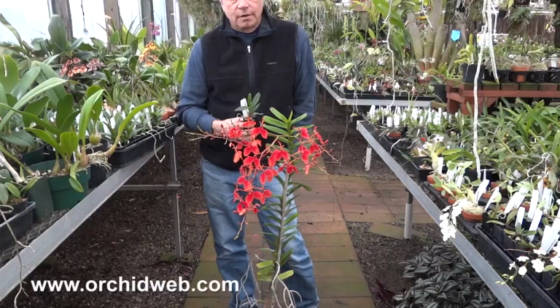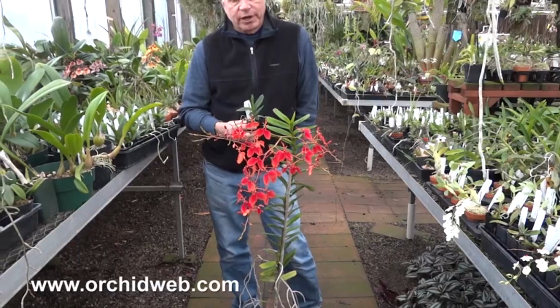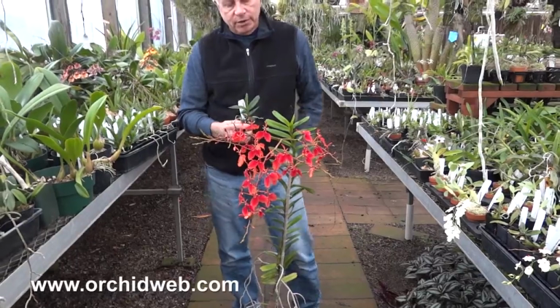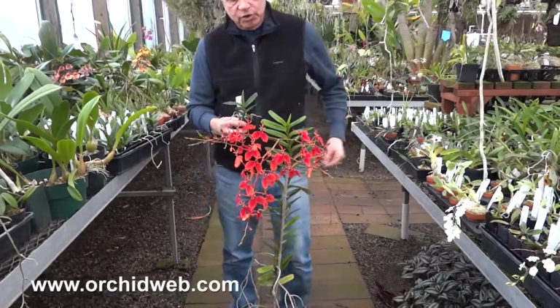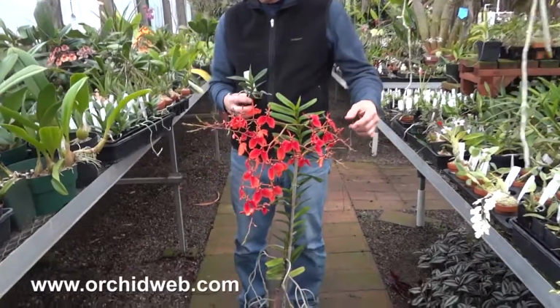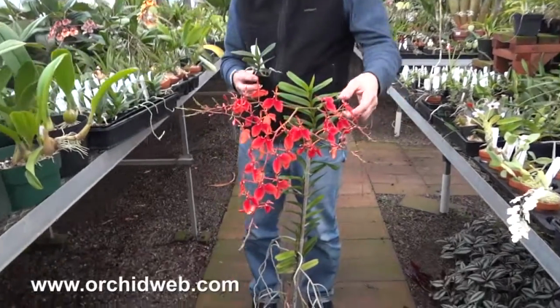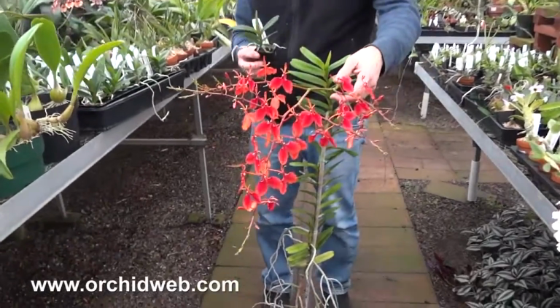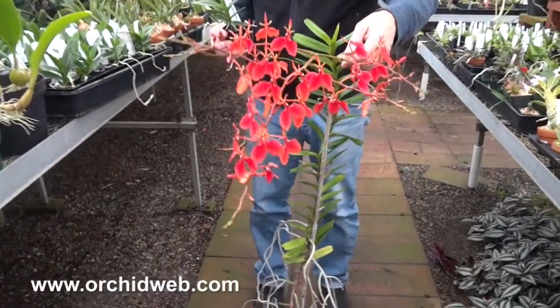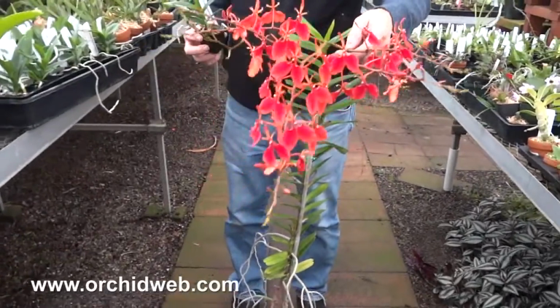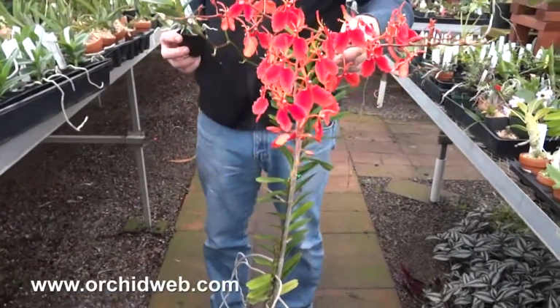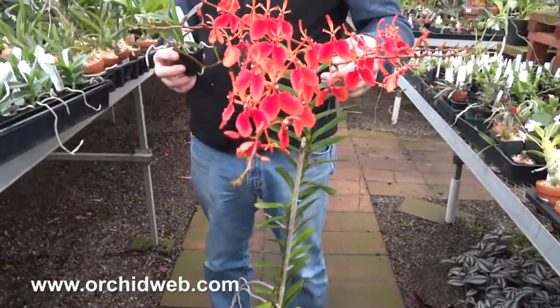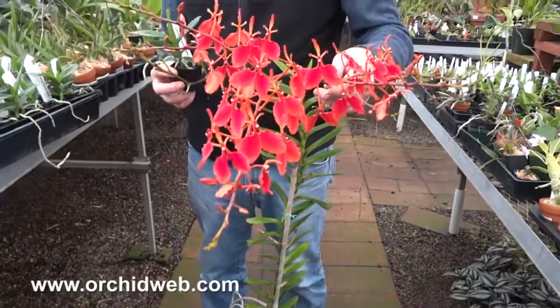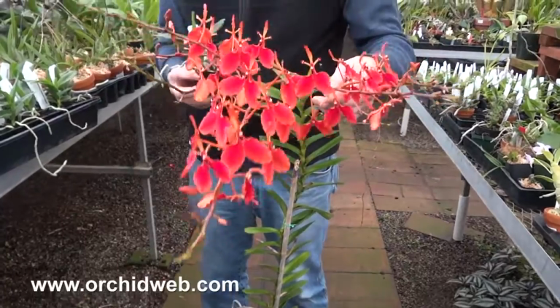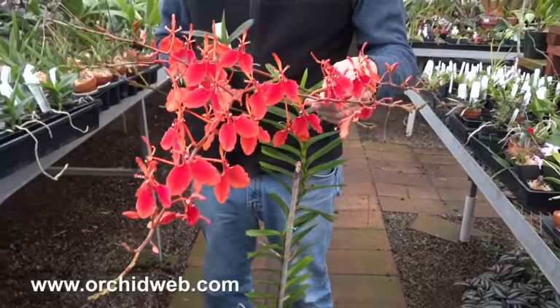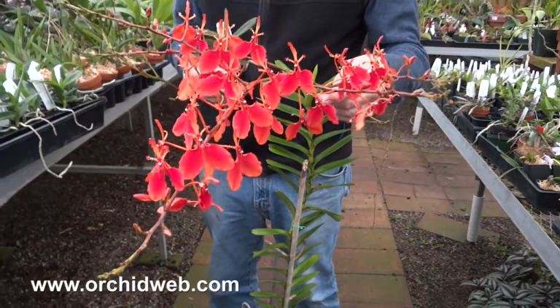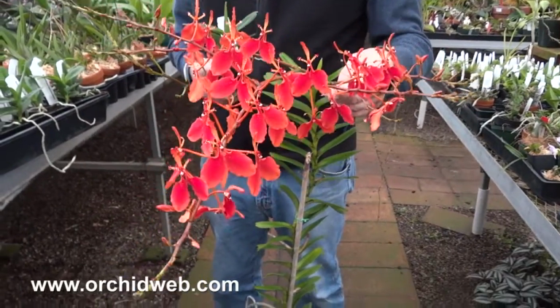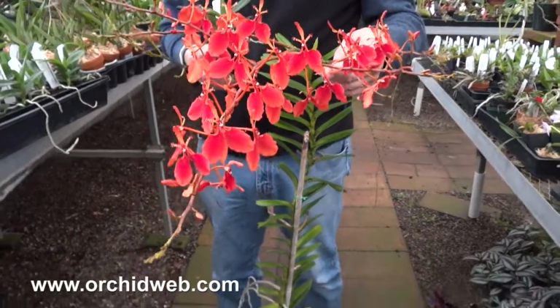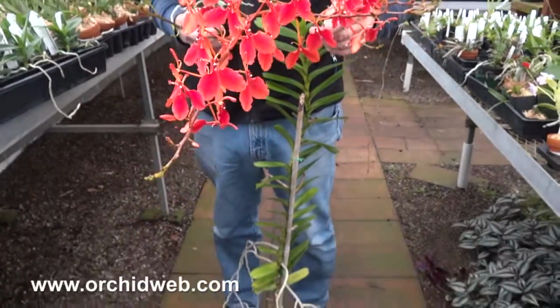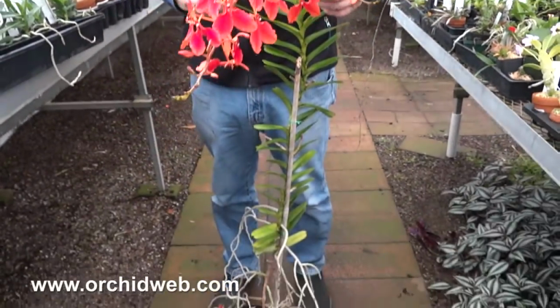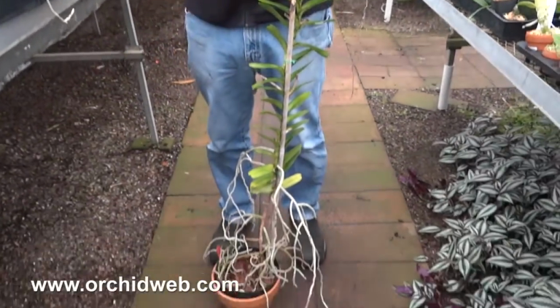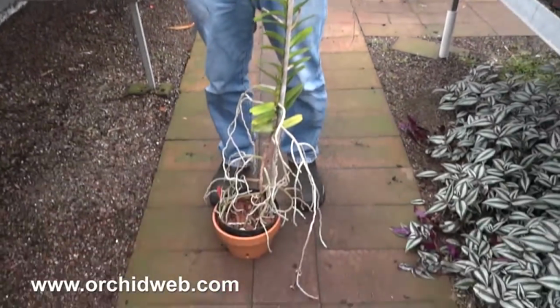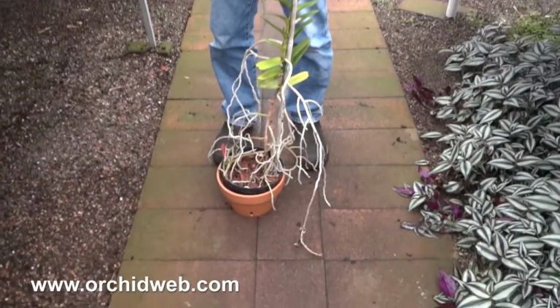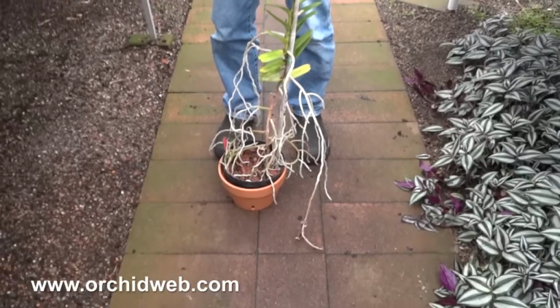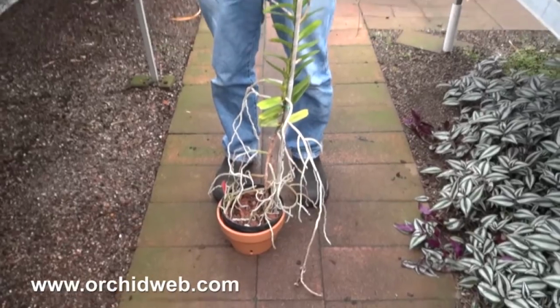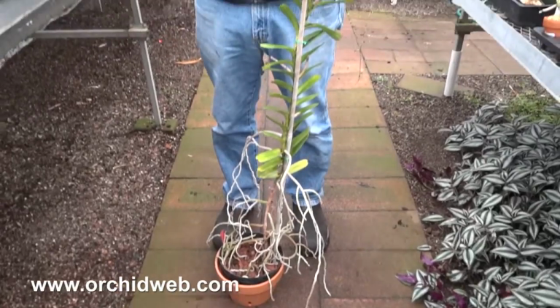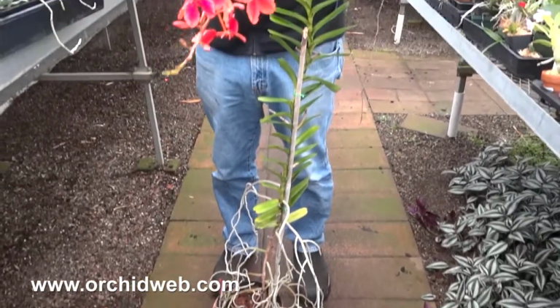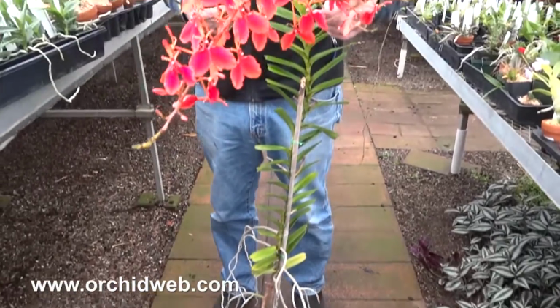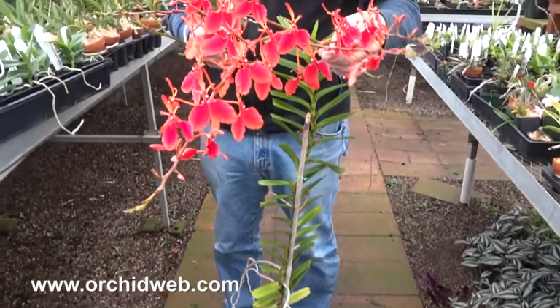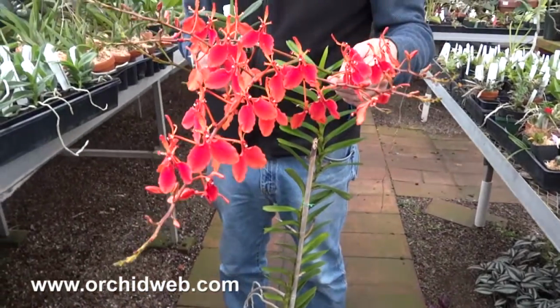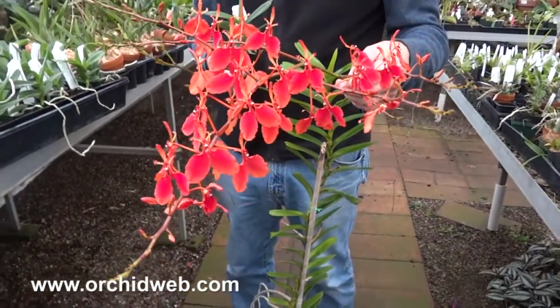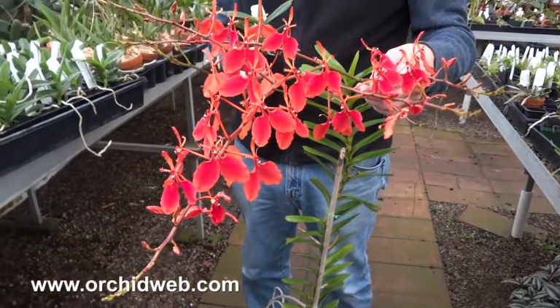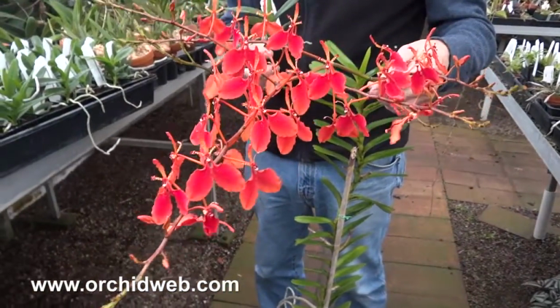This is Renanthar Imshutiana from India. As you can see, this plant I'm looking at here is about 30 years old. I've had it in my collection since about 1985, maybe even 83, I think.